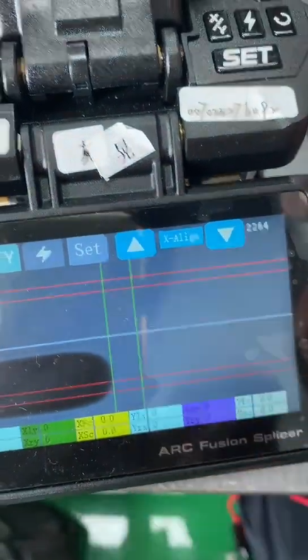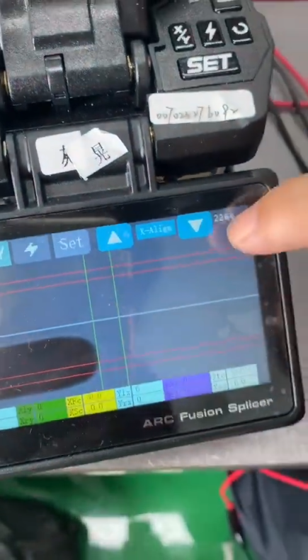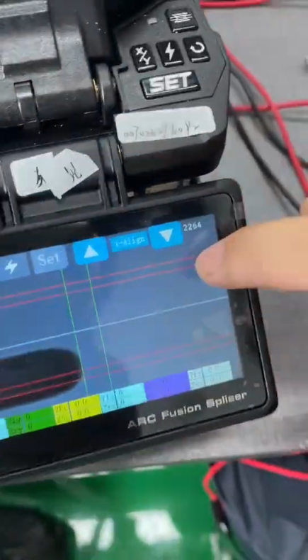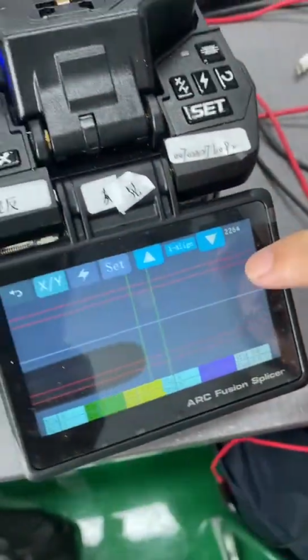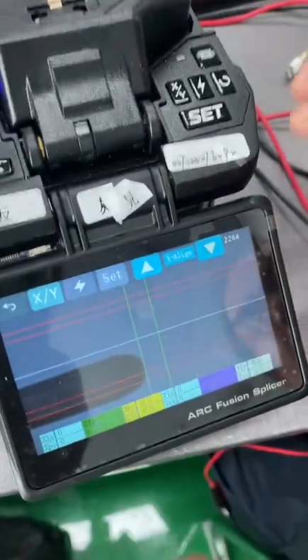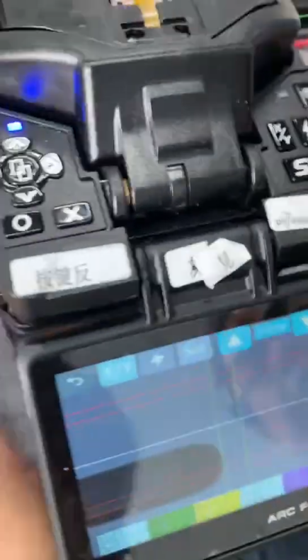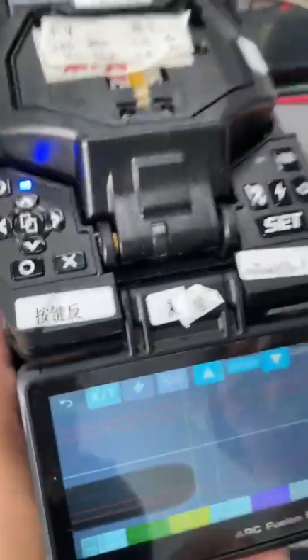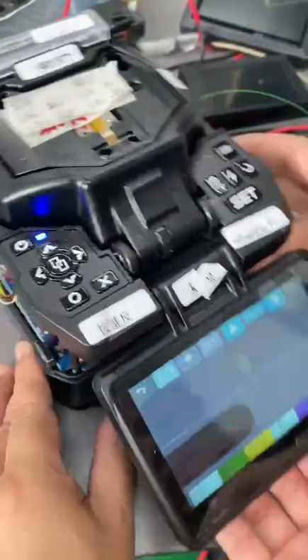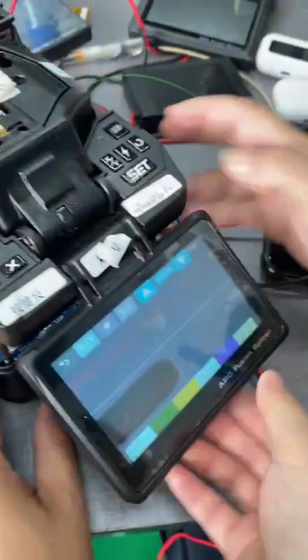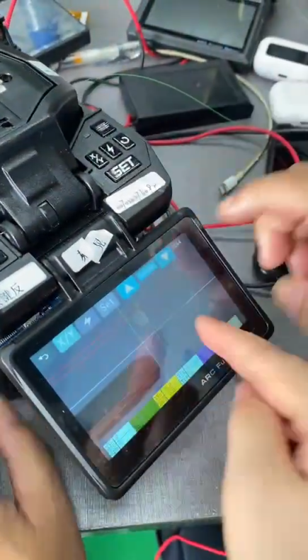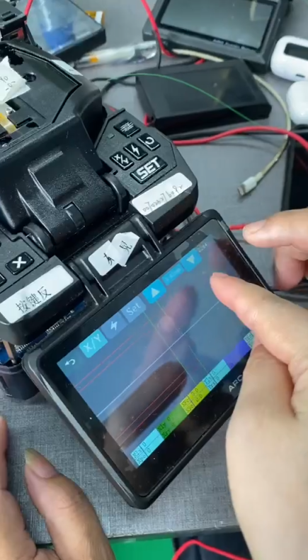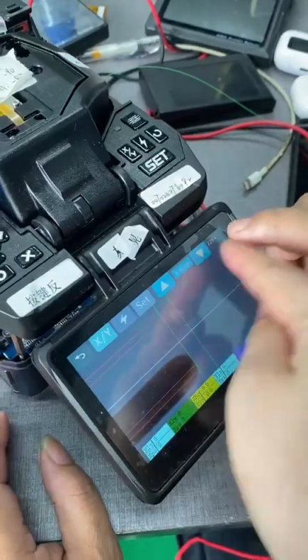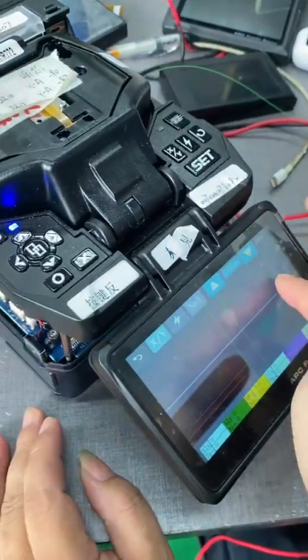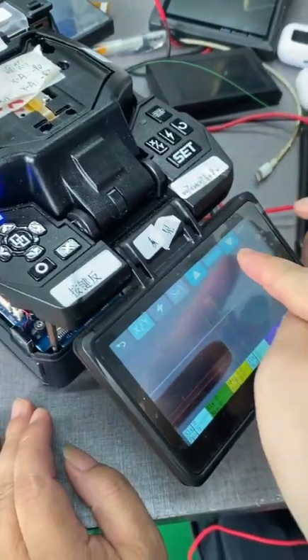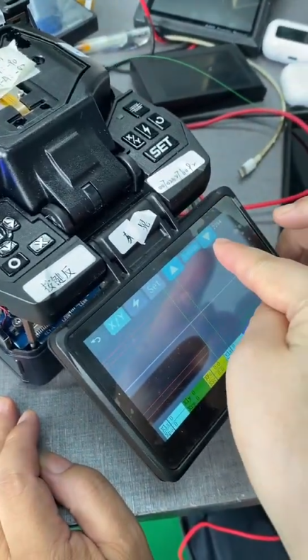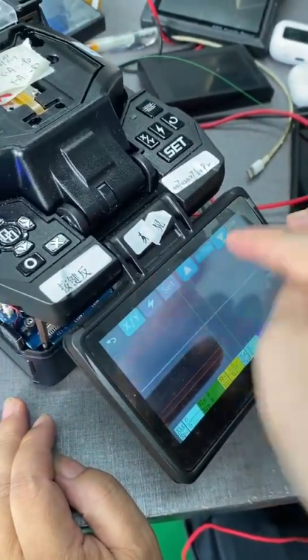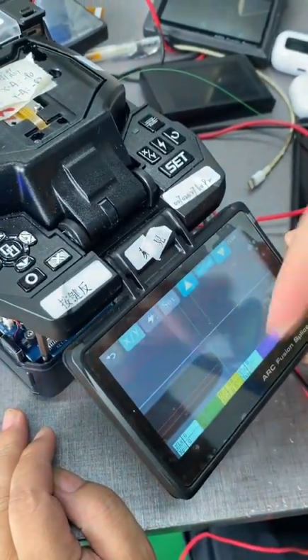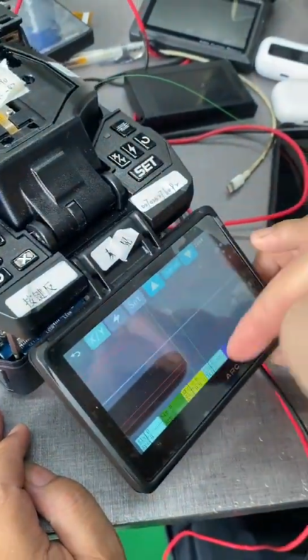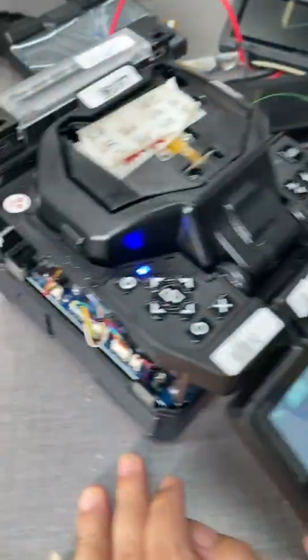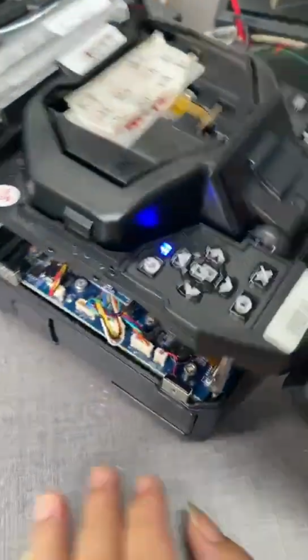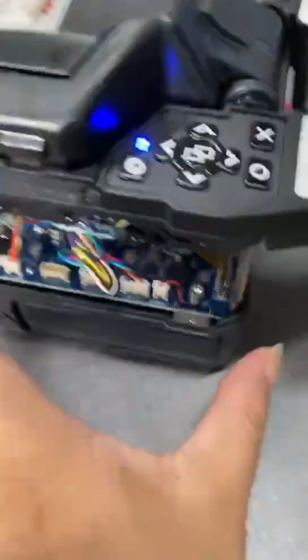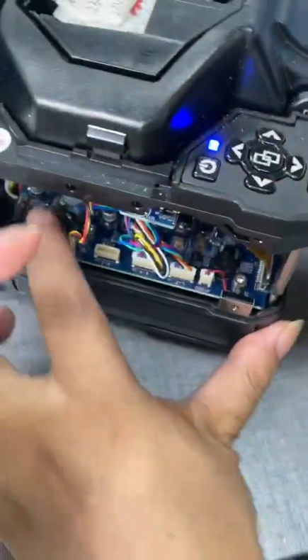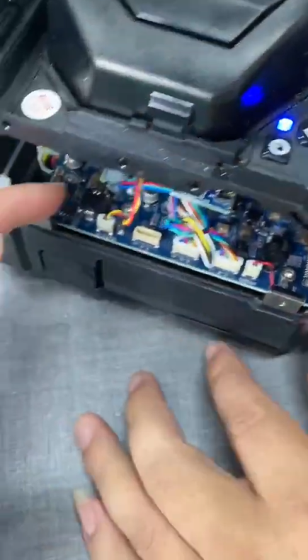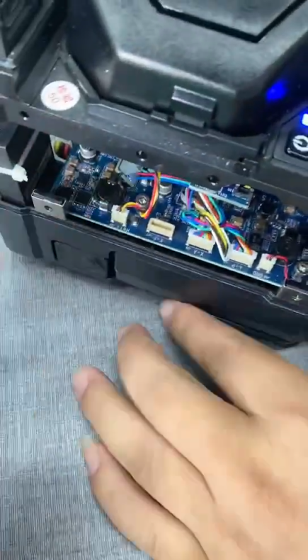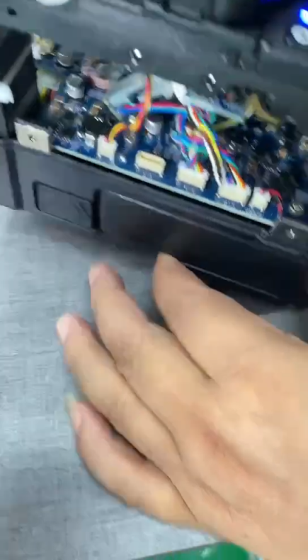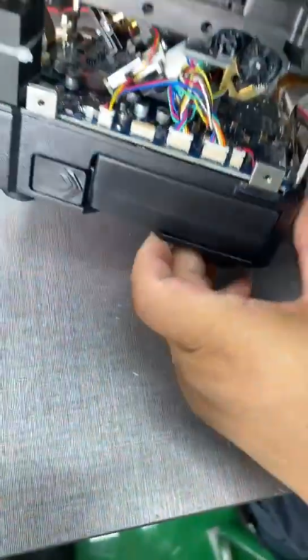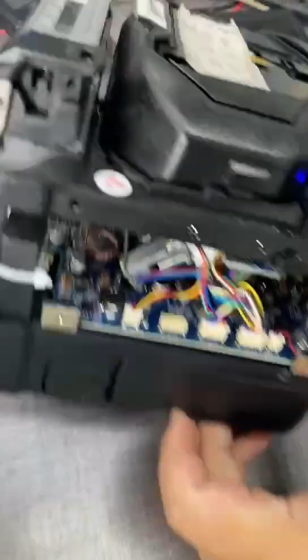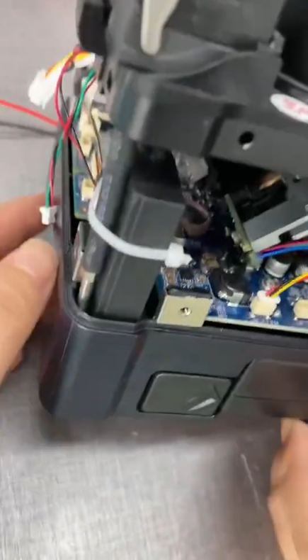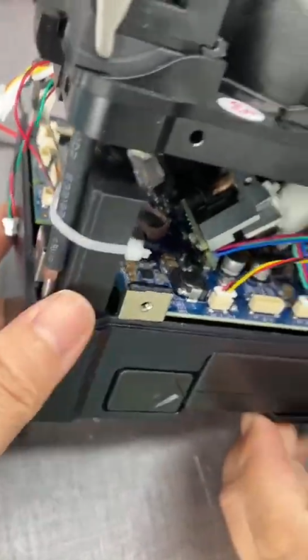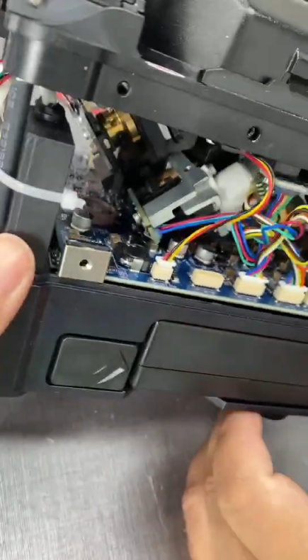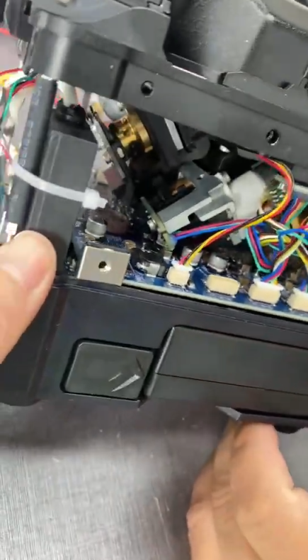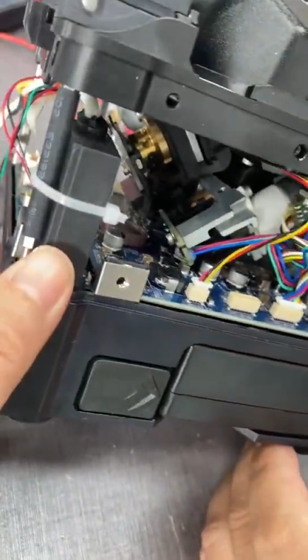Keep pressing this down button, and then use your finger to move the big gear.